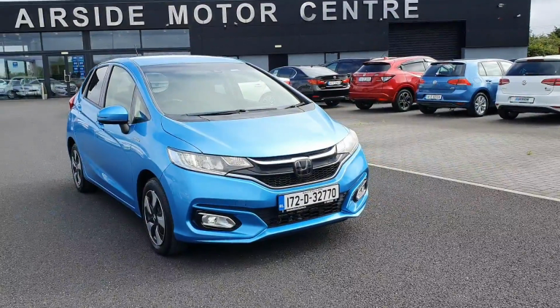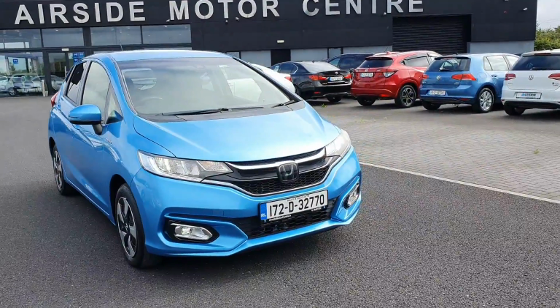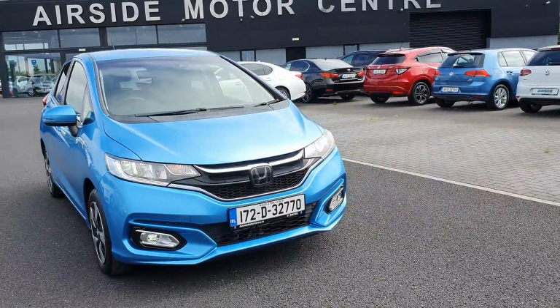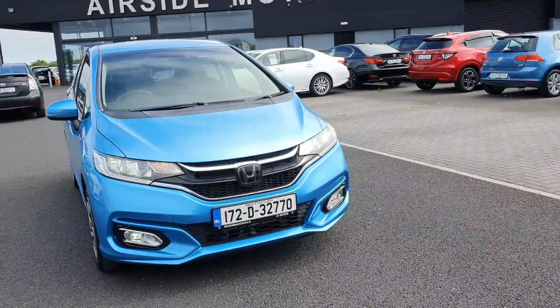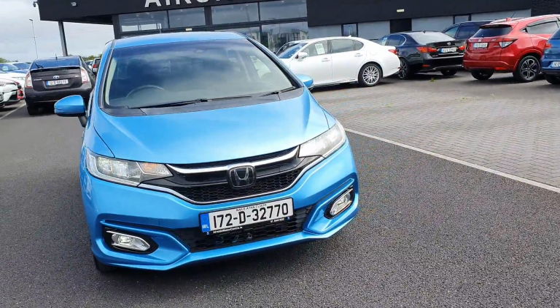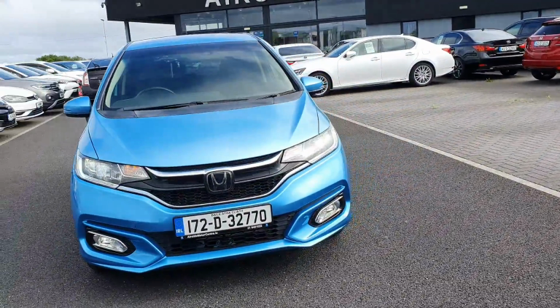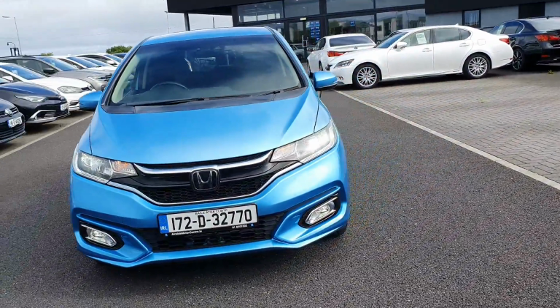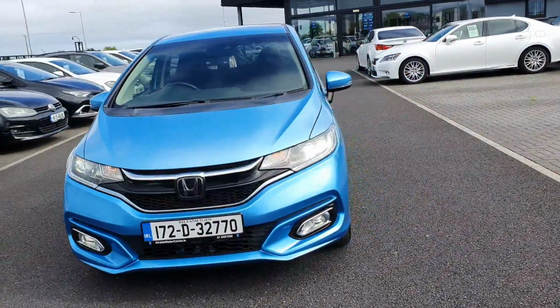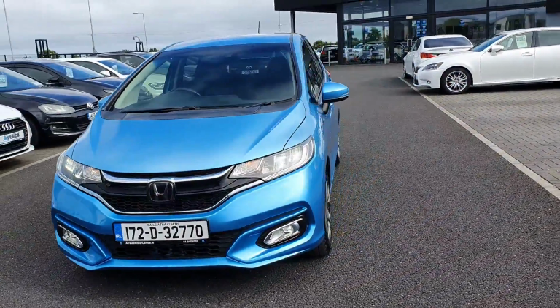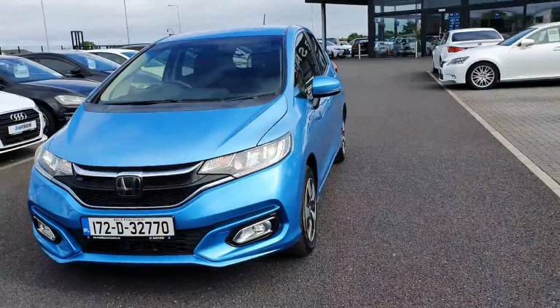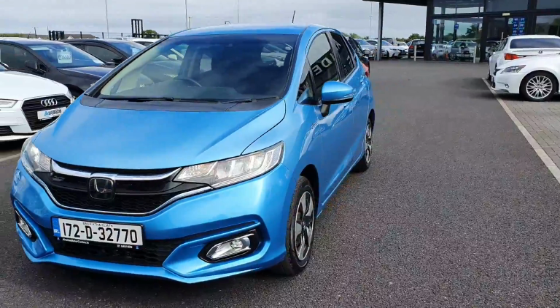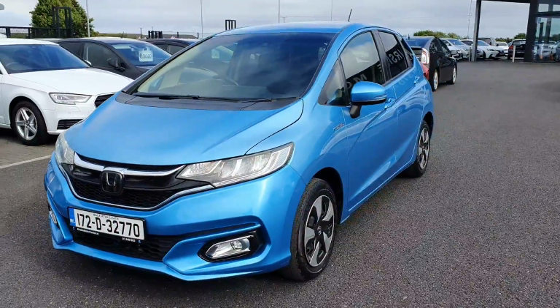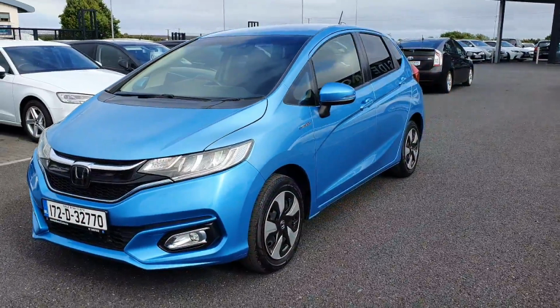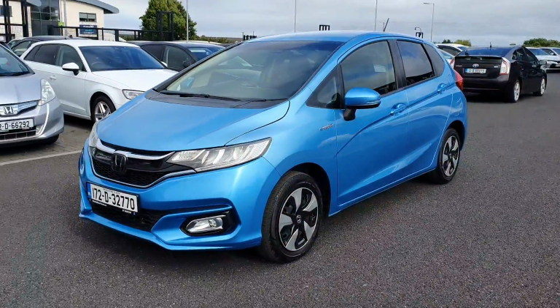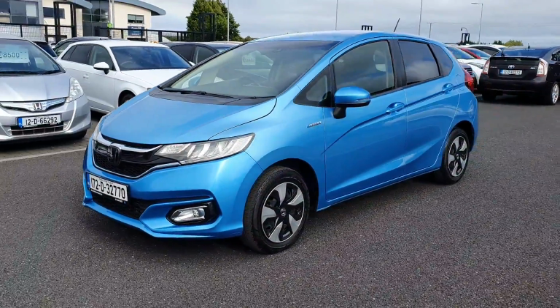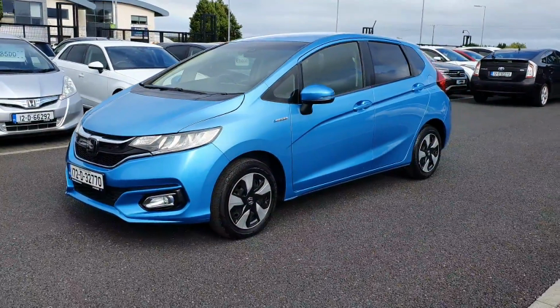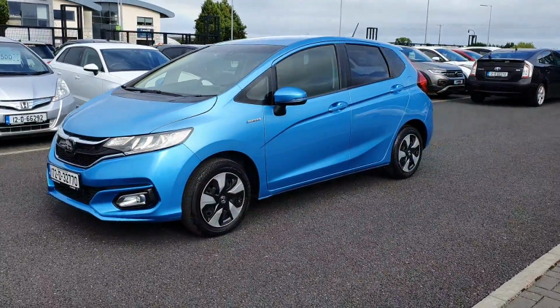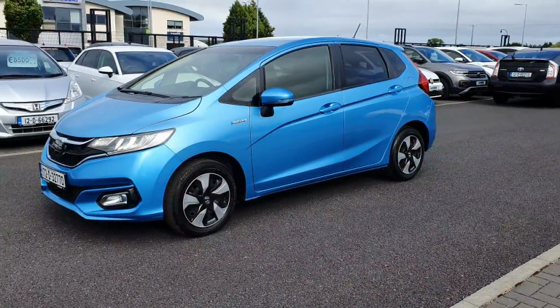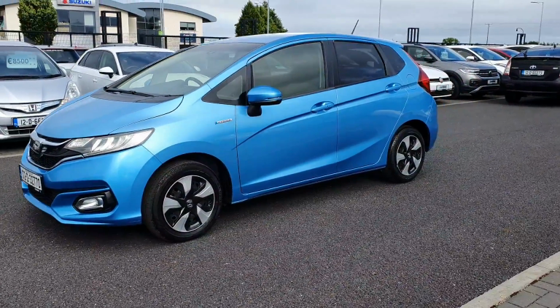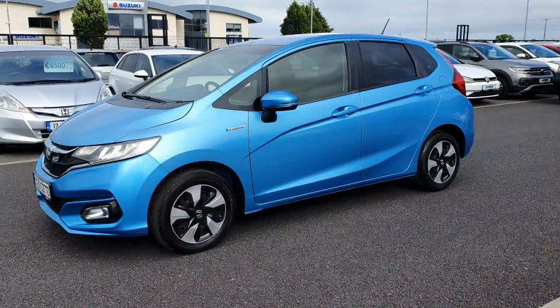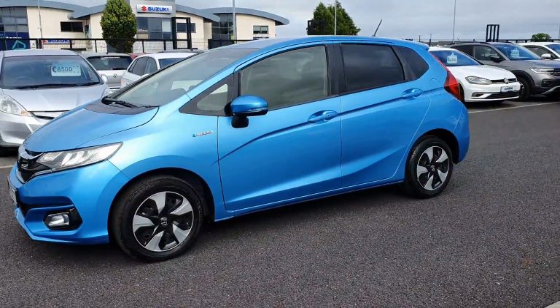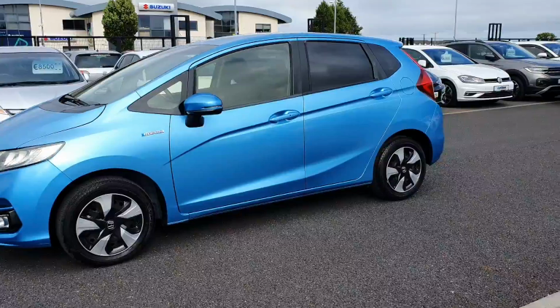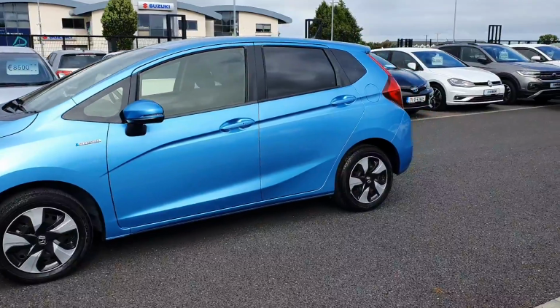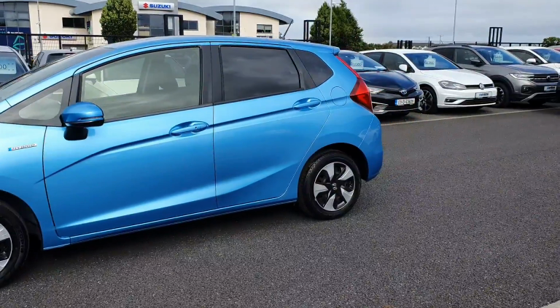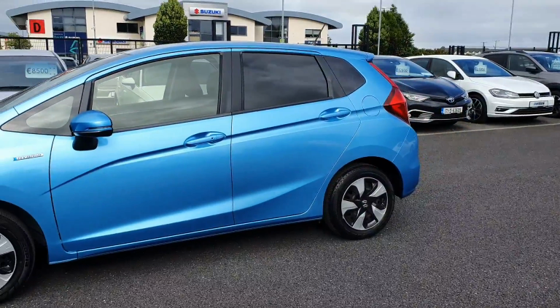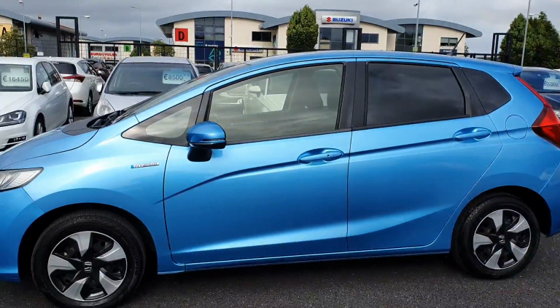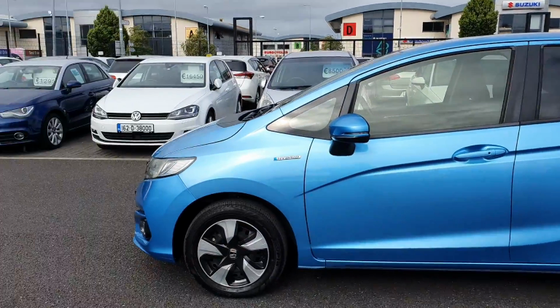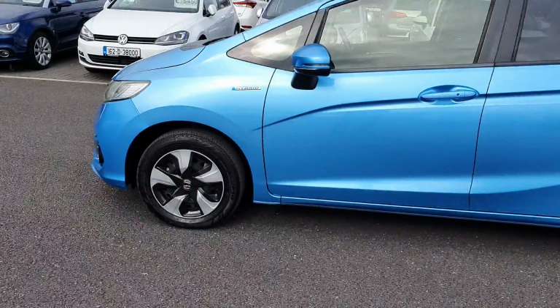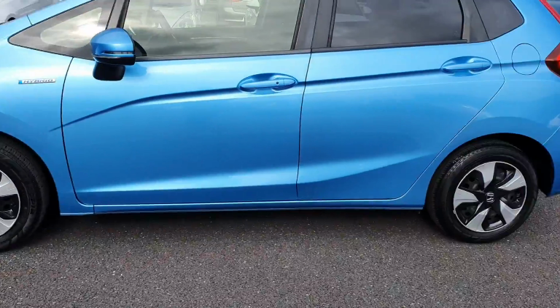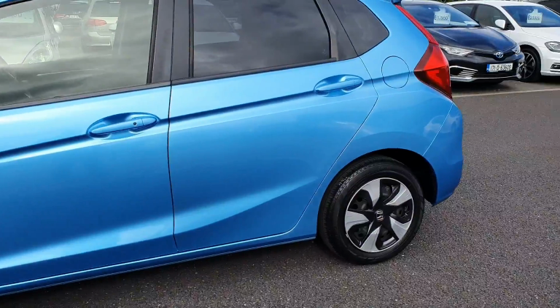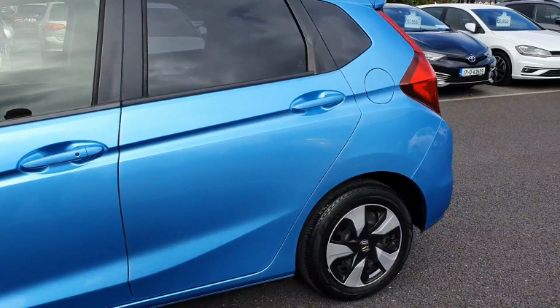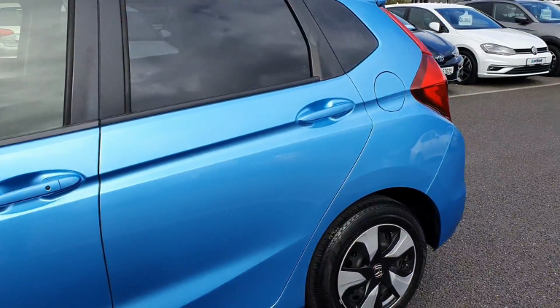Hi guys, it's Stephen here at the Nearside Motor Centre. Just going to take a walk around this 2017 Honda Fit. As you can see, it's on the 172 registration plate and it's got the 1.5 self-charging petrol hybrid engine. Really nice colour.